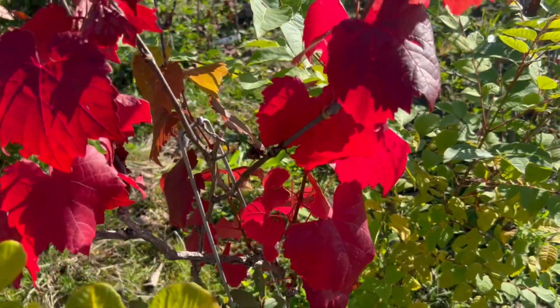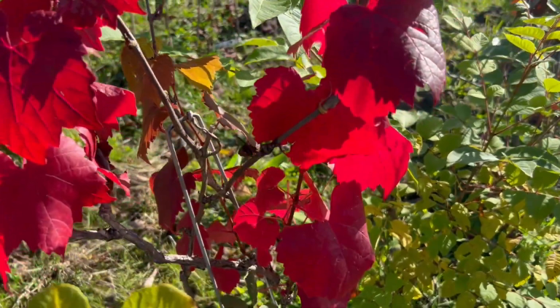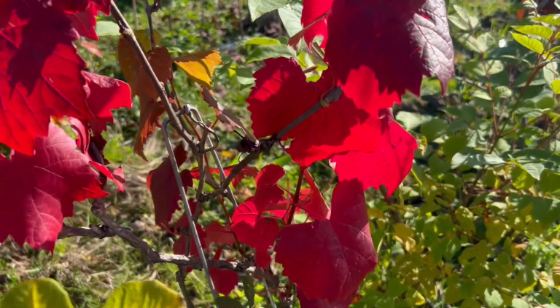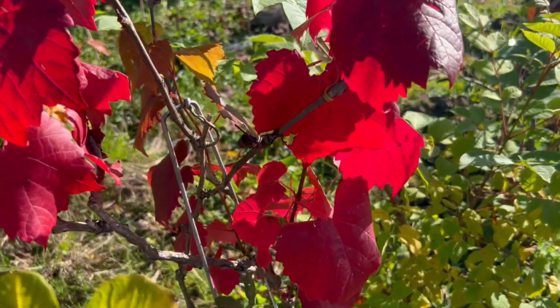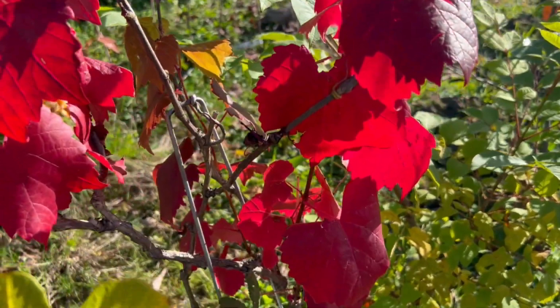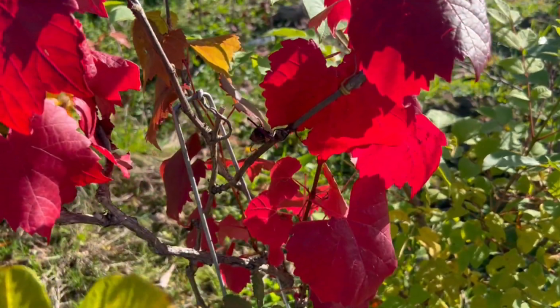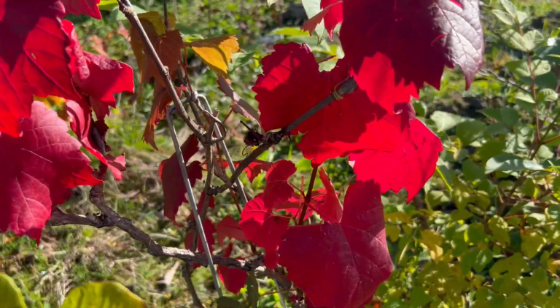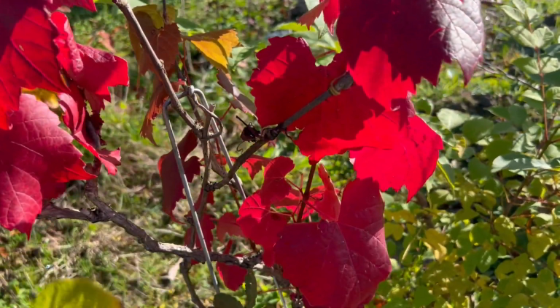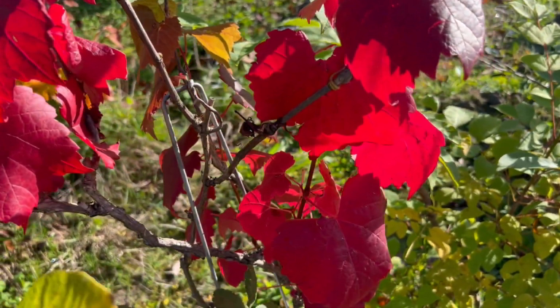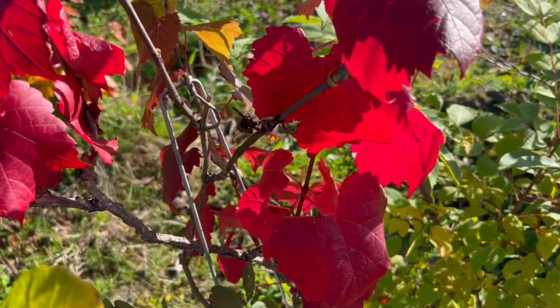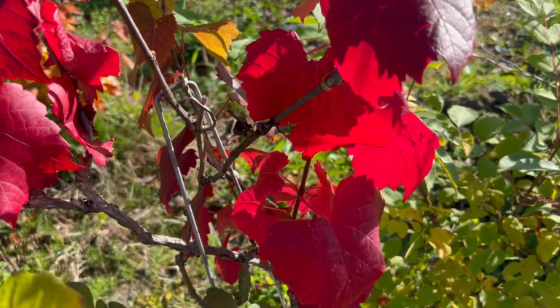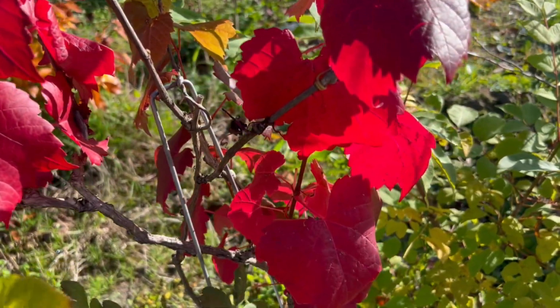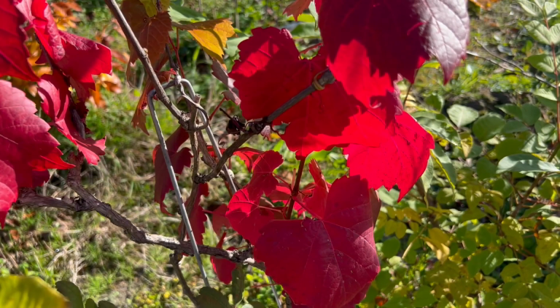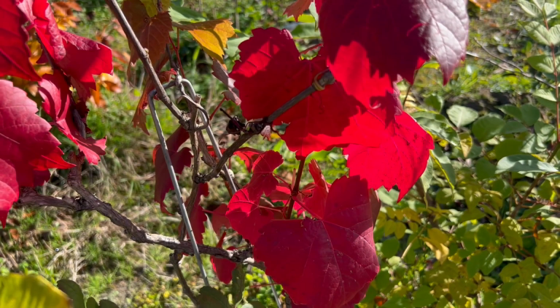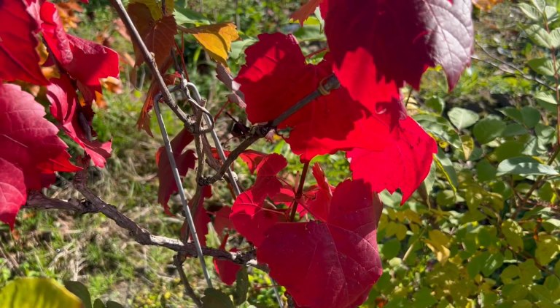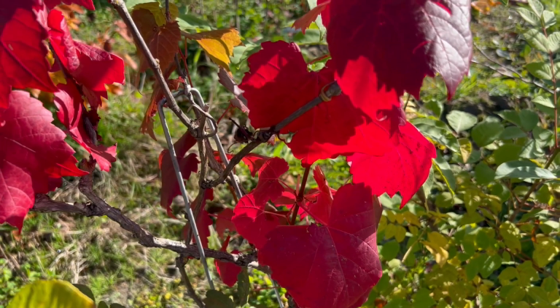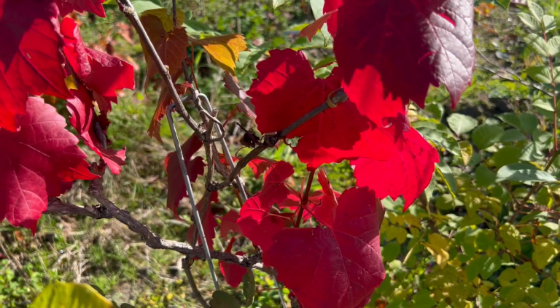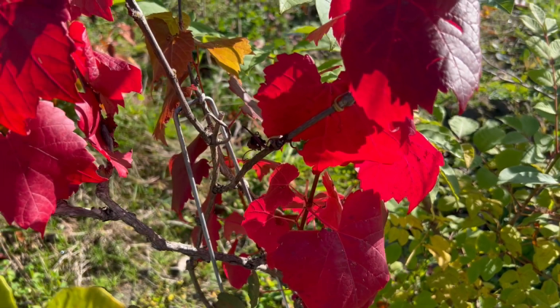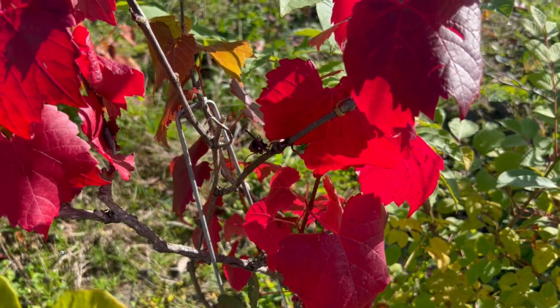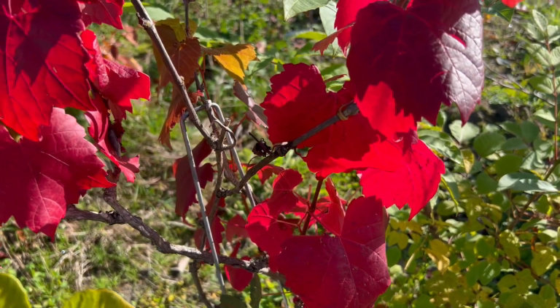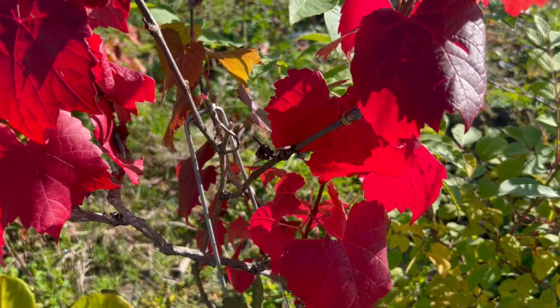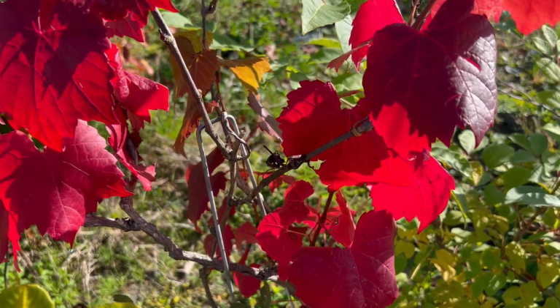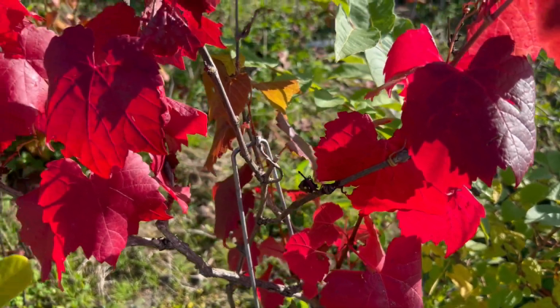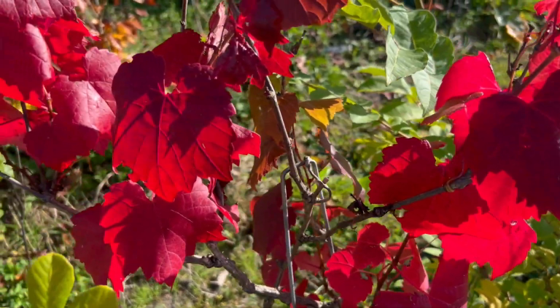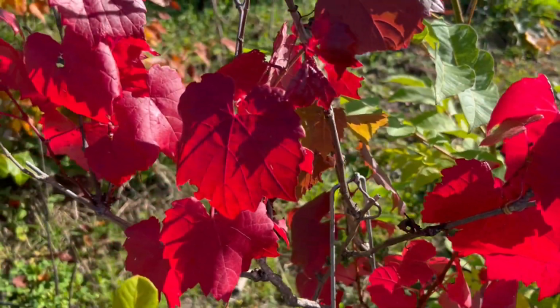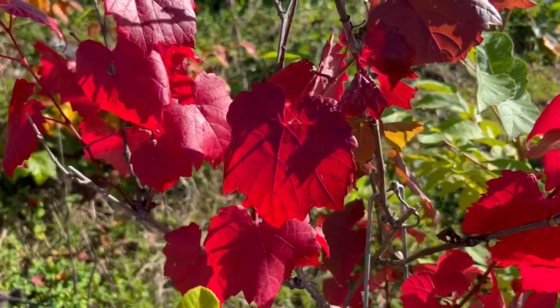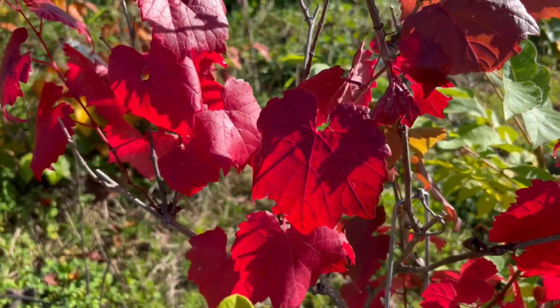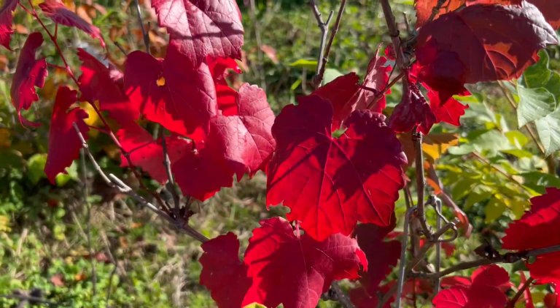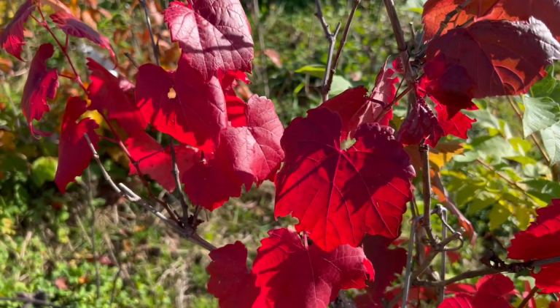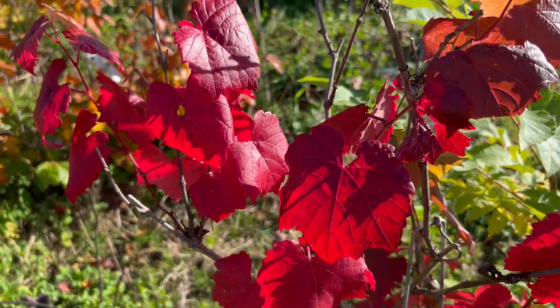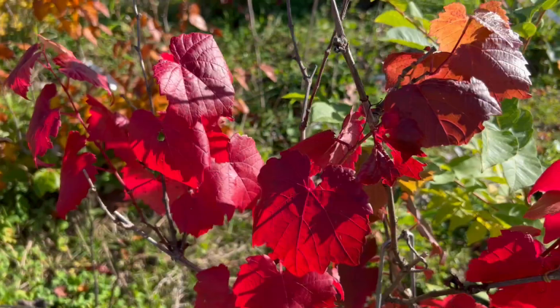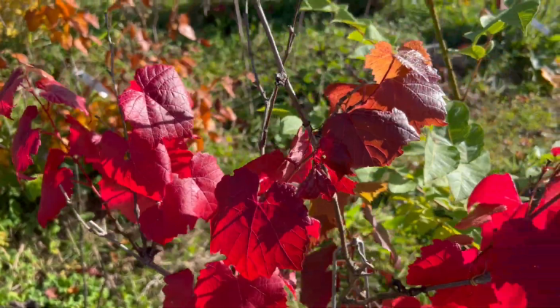It's Vitis amurensis. It'll be growing along one of the fence lines here, looking really nice.